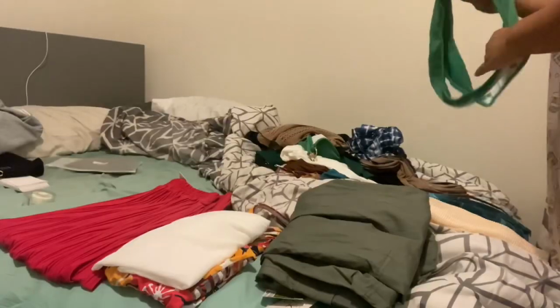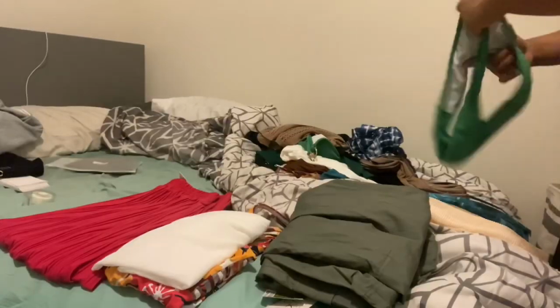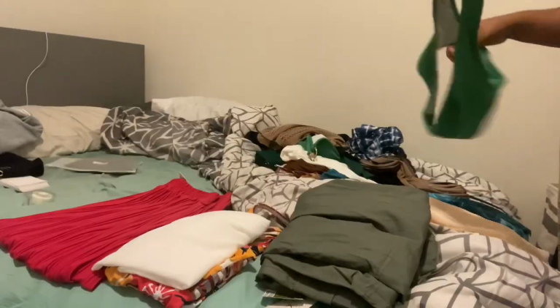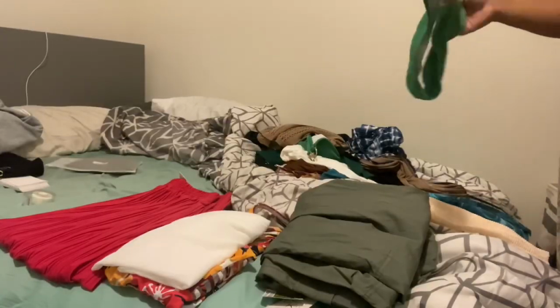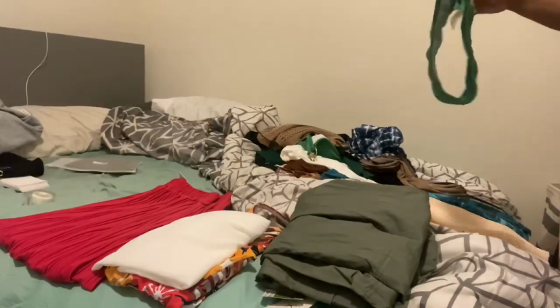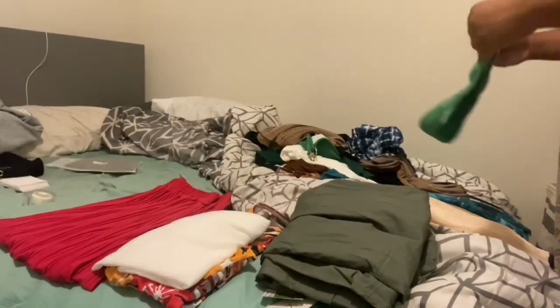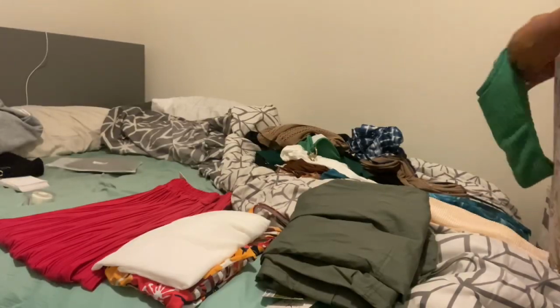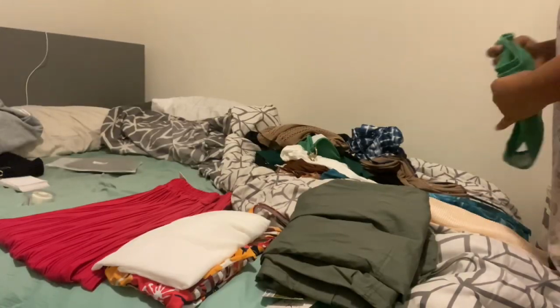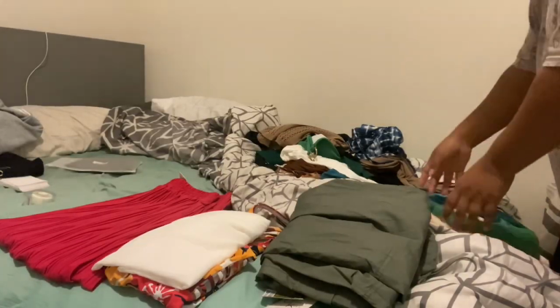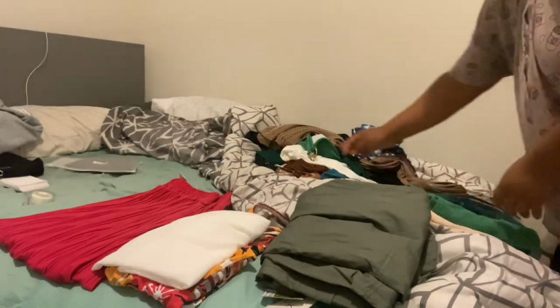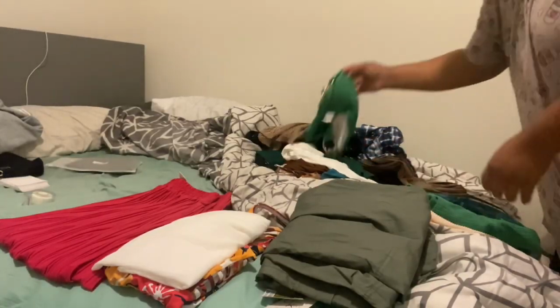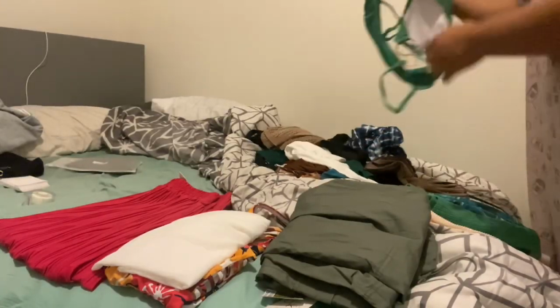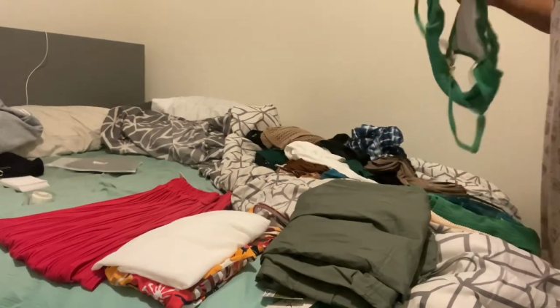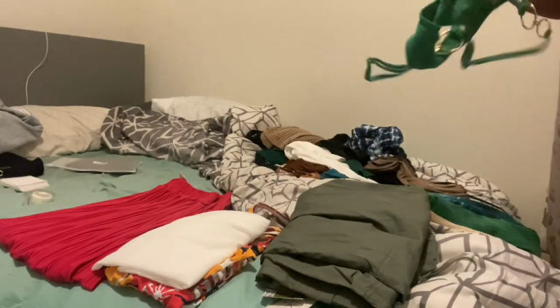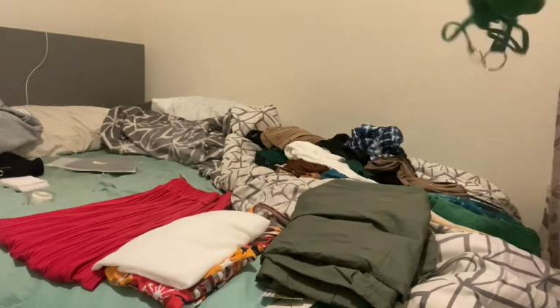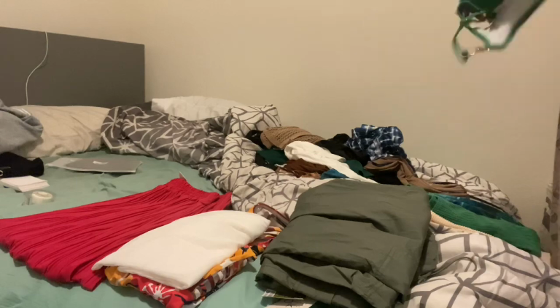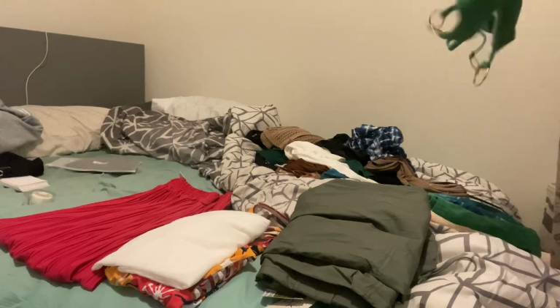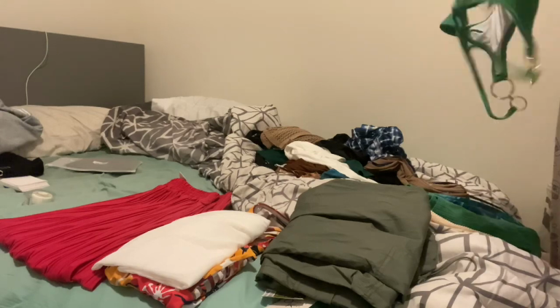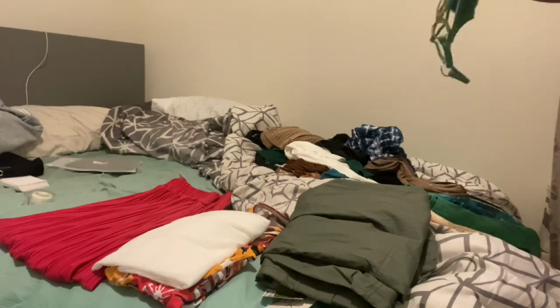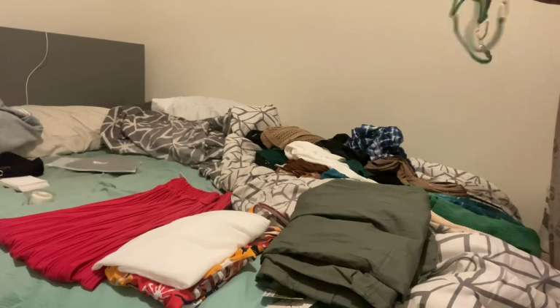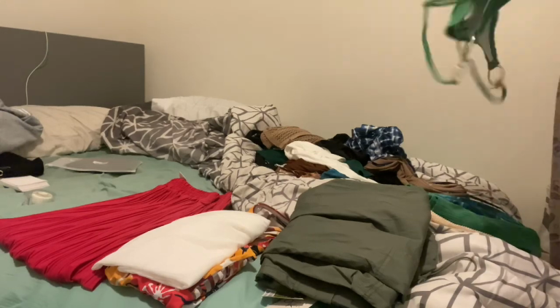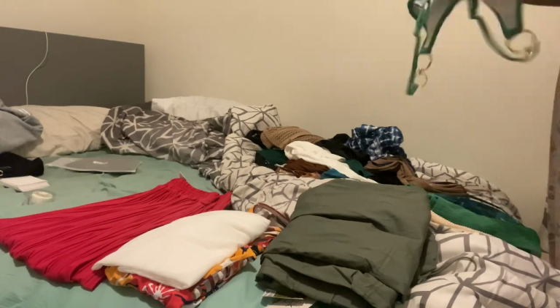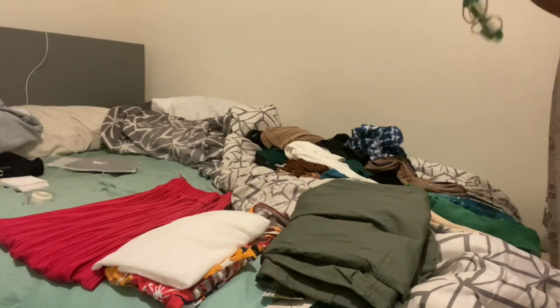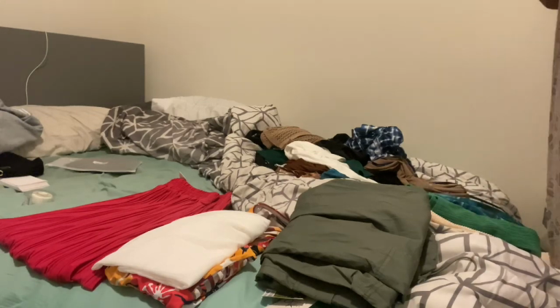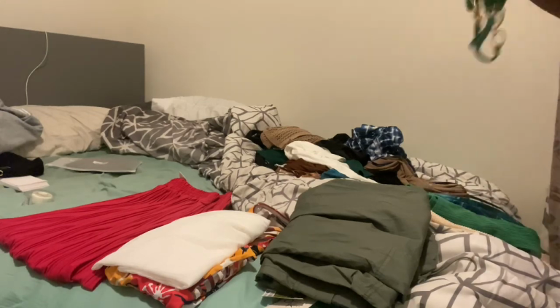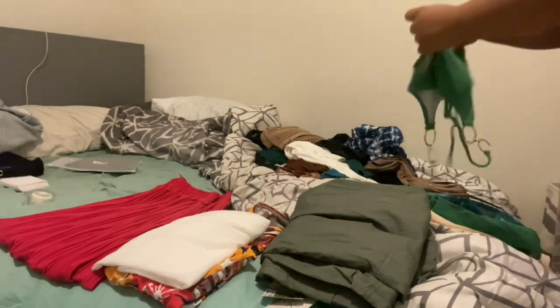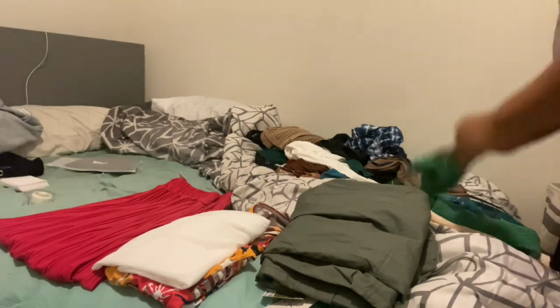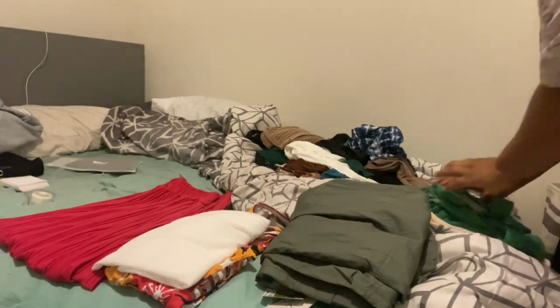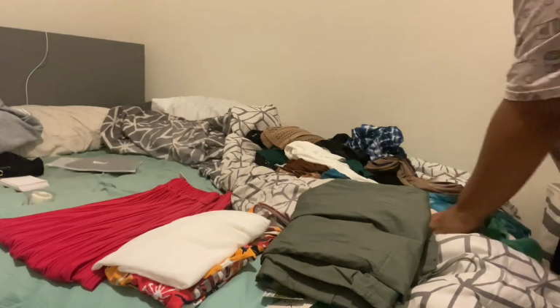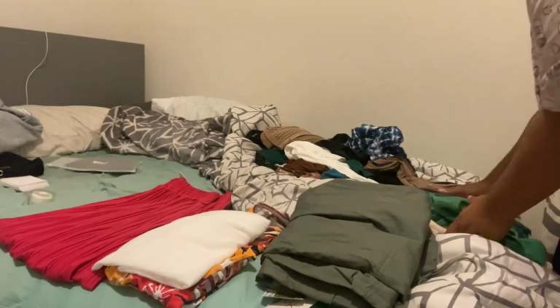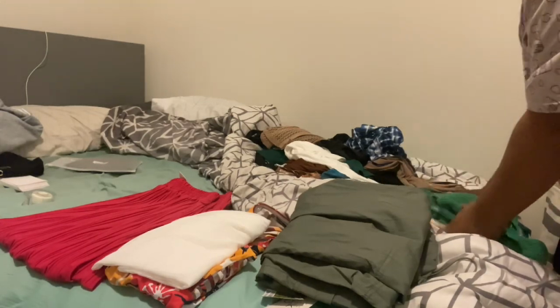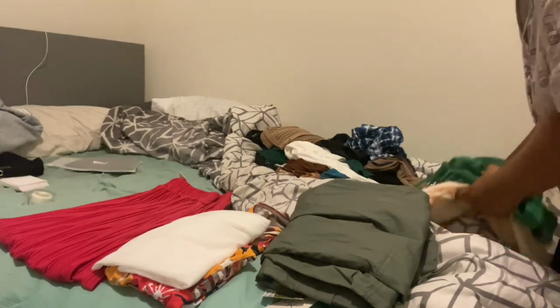Then I'm just gonna take my clothes and put them in piles of what is going to be worn together - putting them in outfit categories.